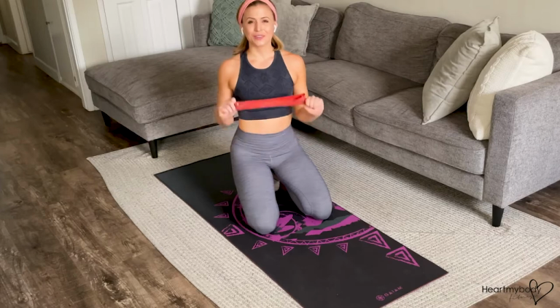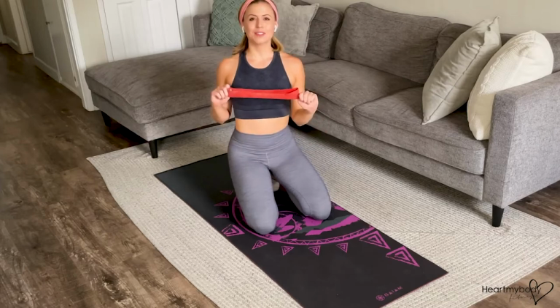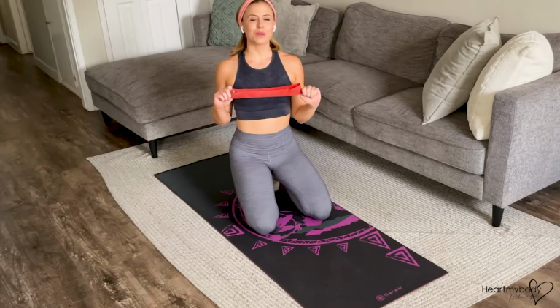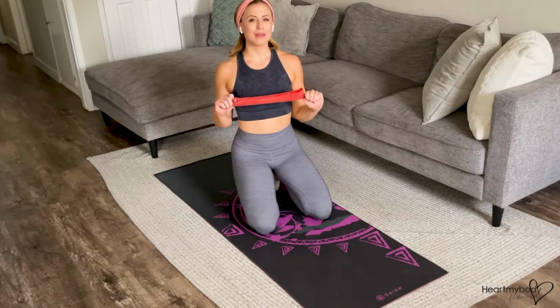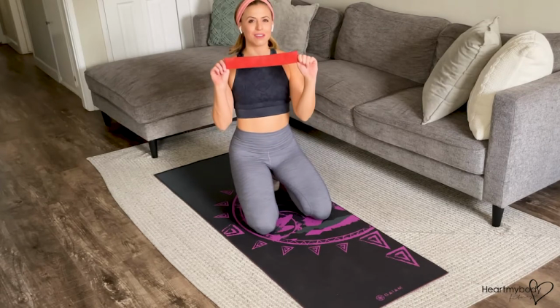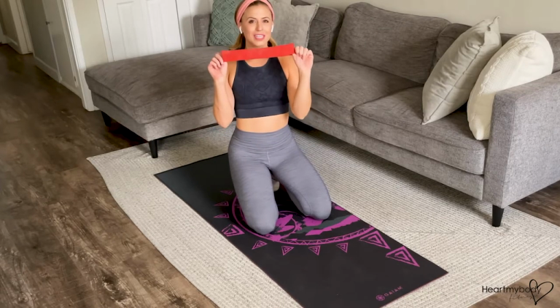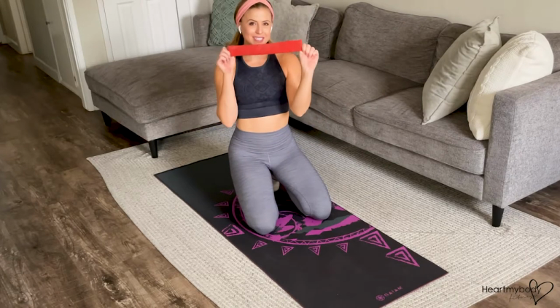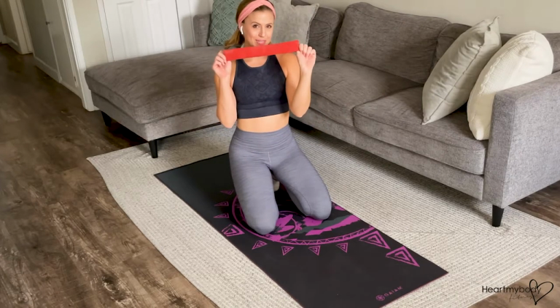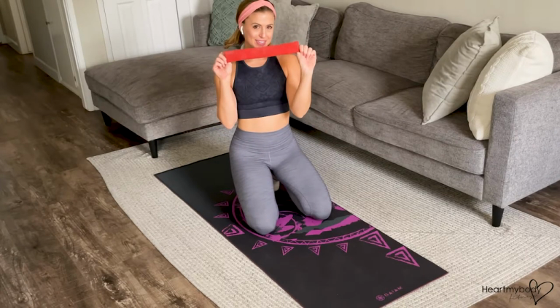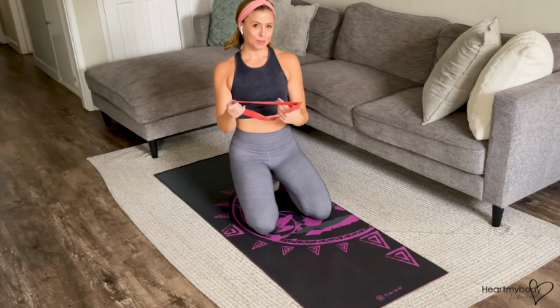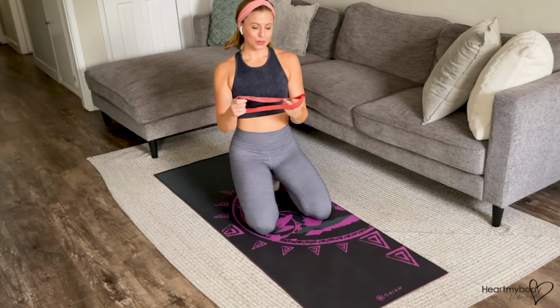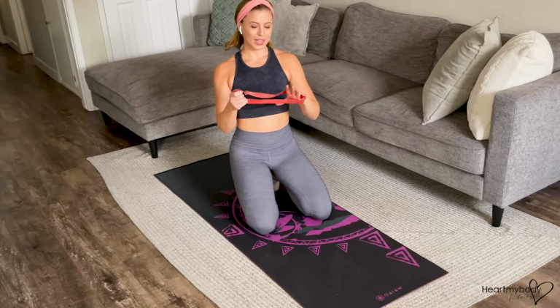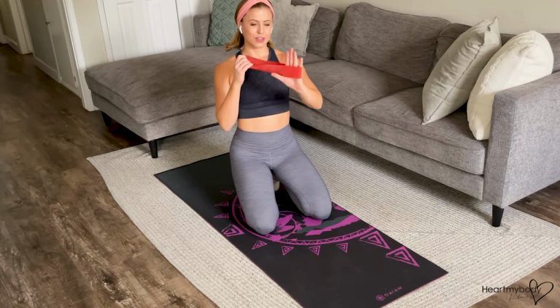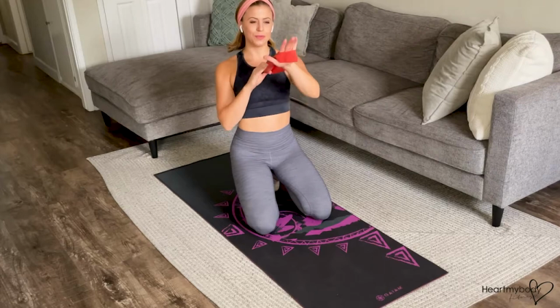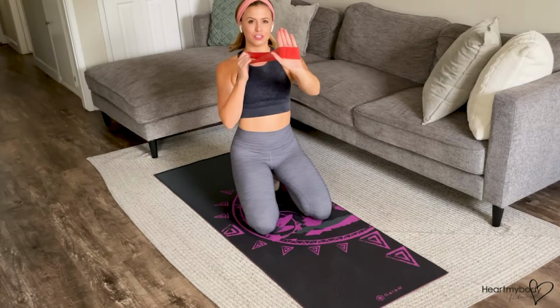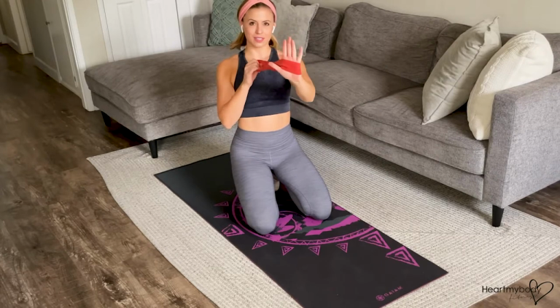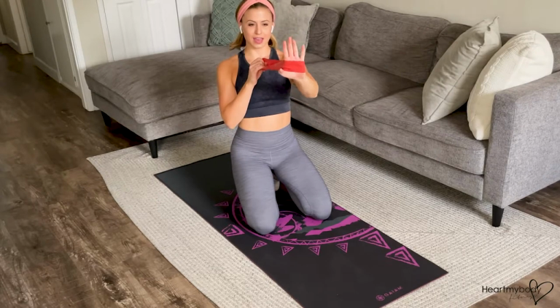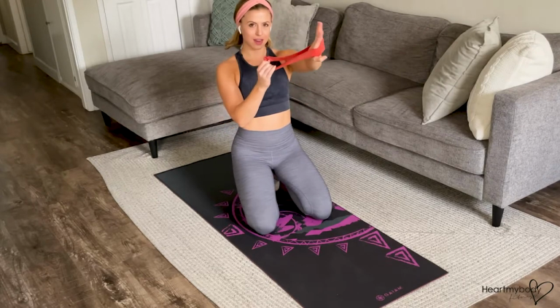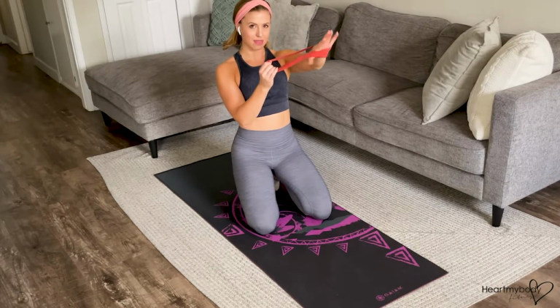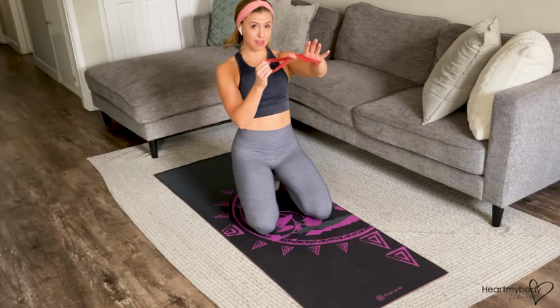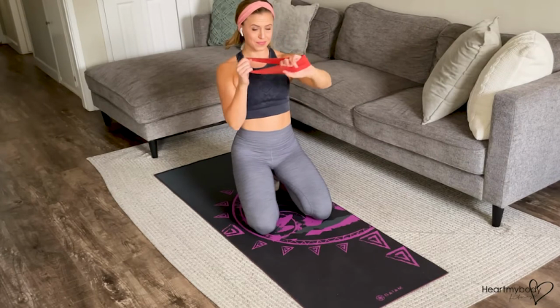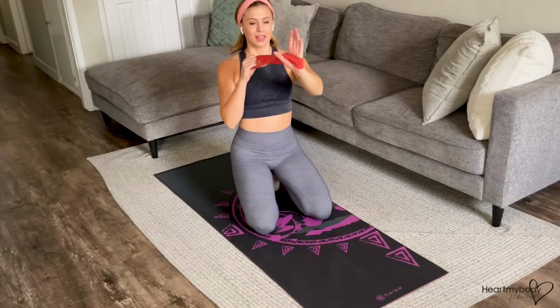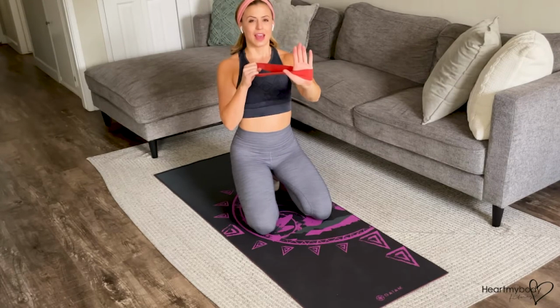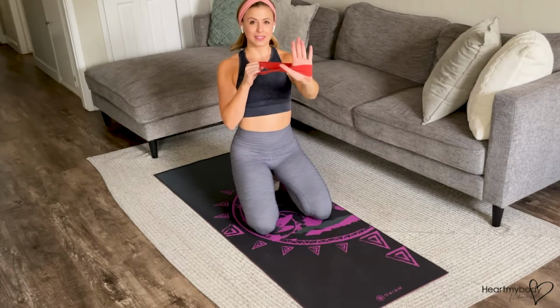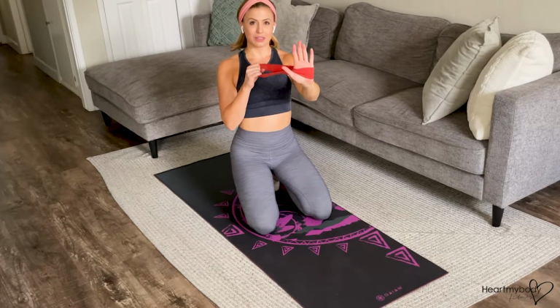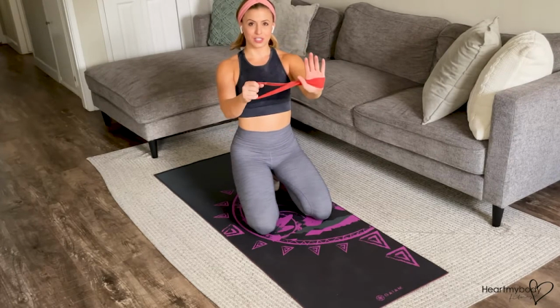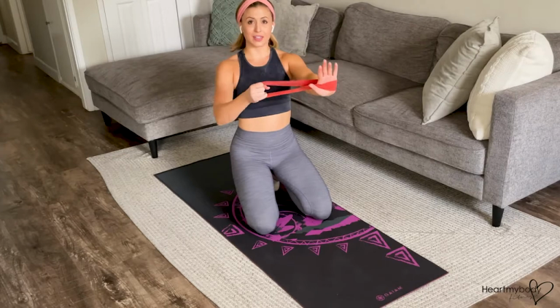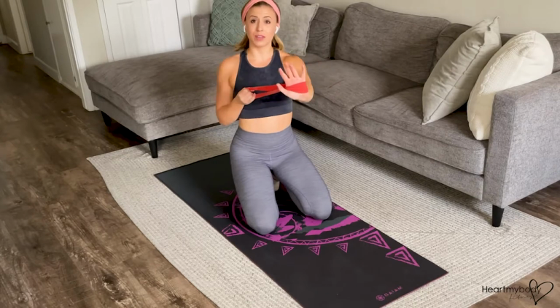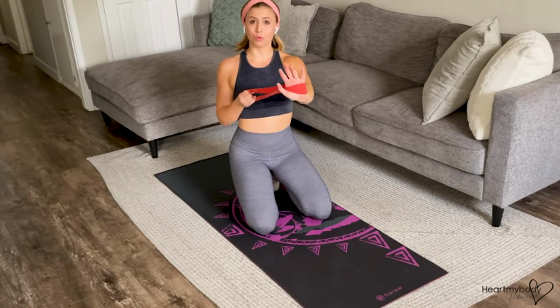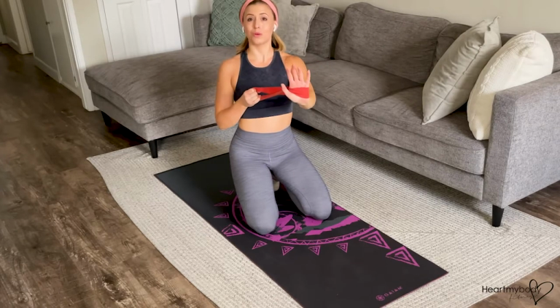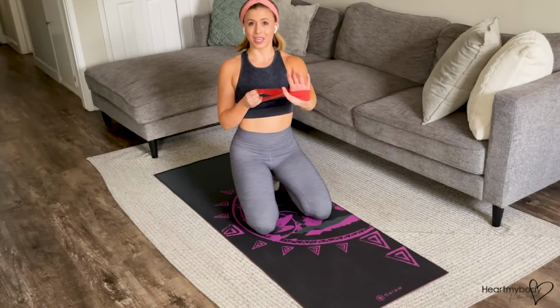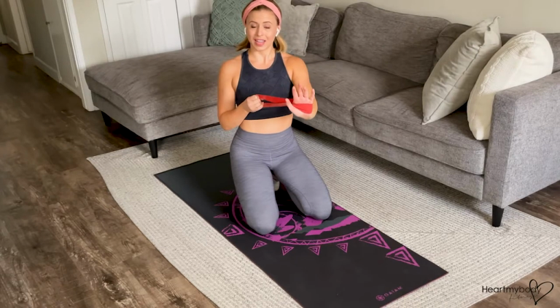For a tabletop row with mini band, all you need is a mini band. We're going to loop one hand through — just the hand, not the thumb — and that's going to be our stationary side. From there, we'll row with the other hand.